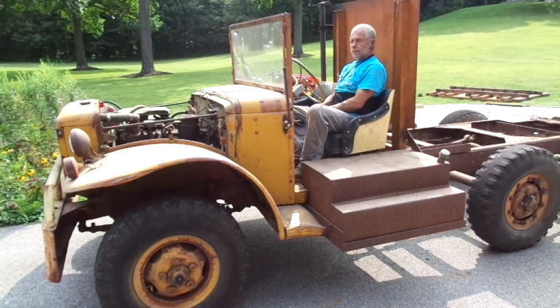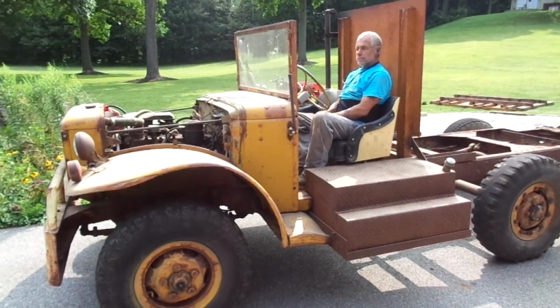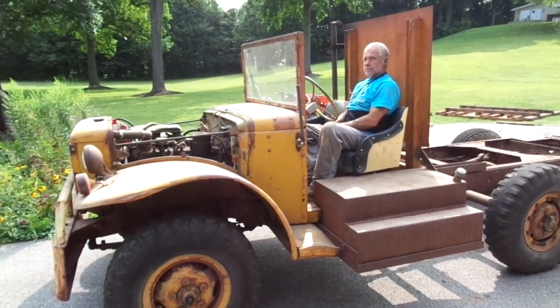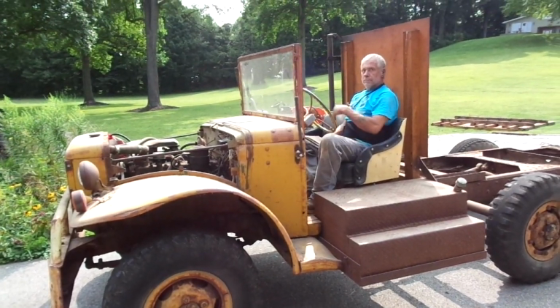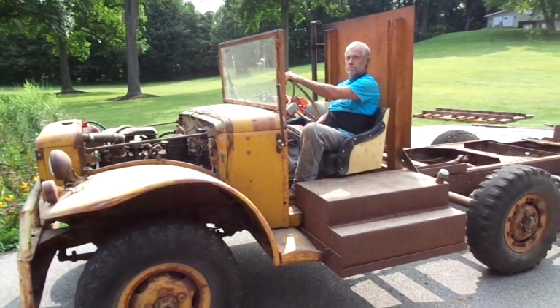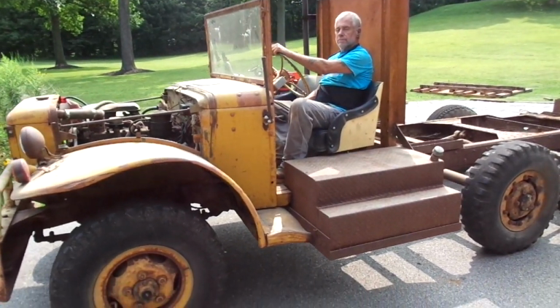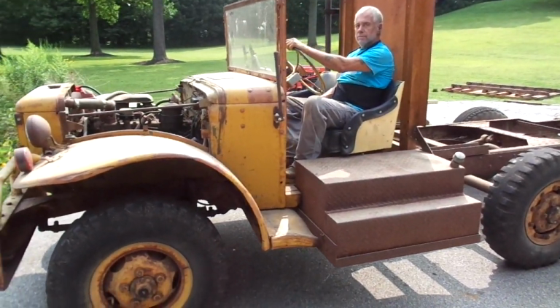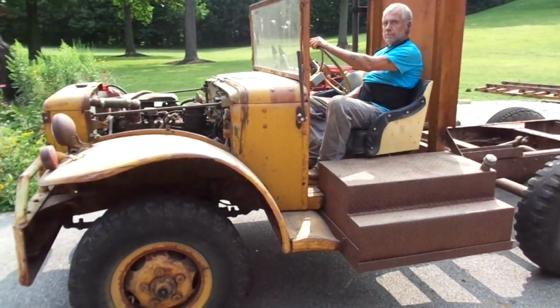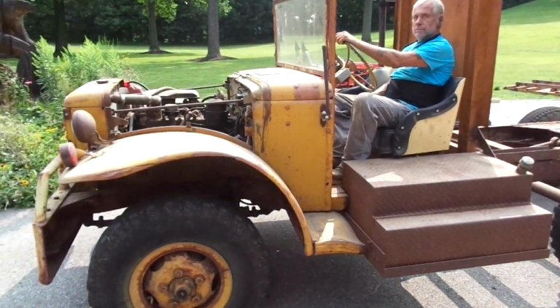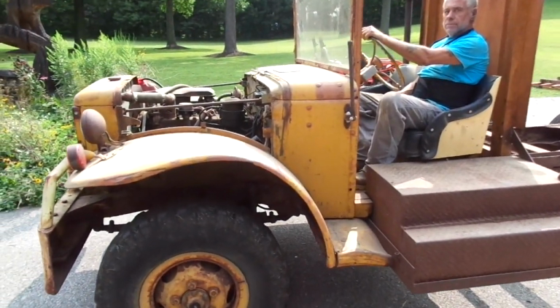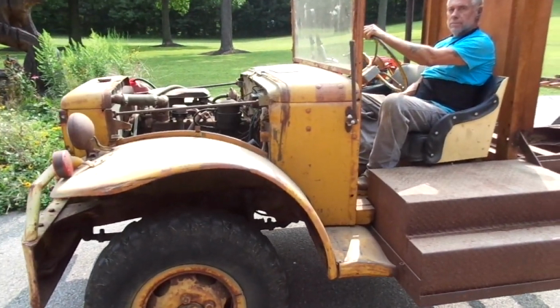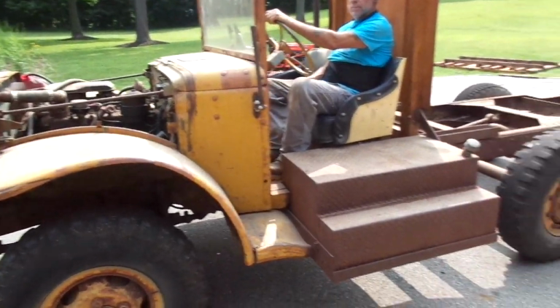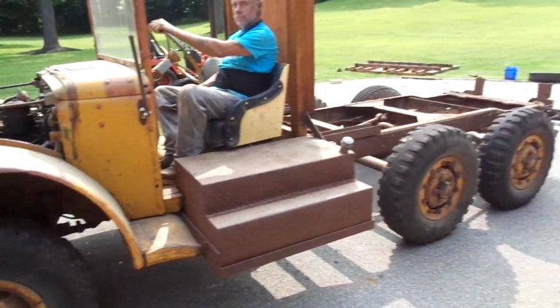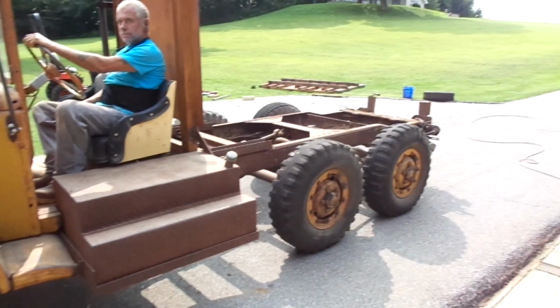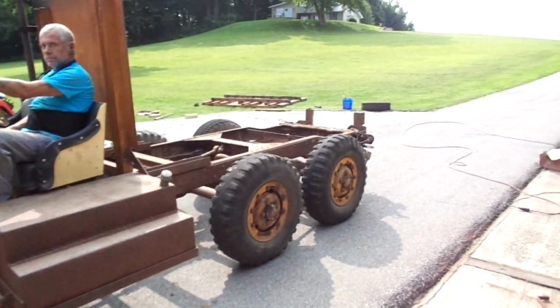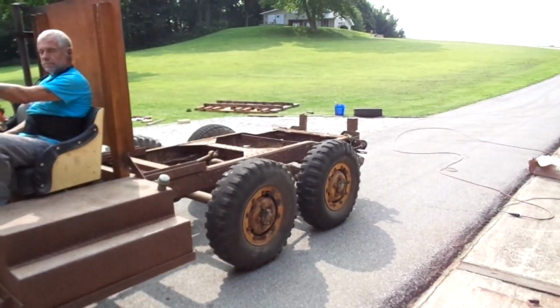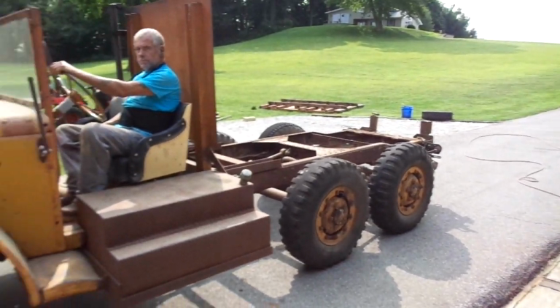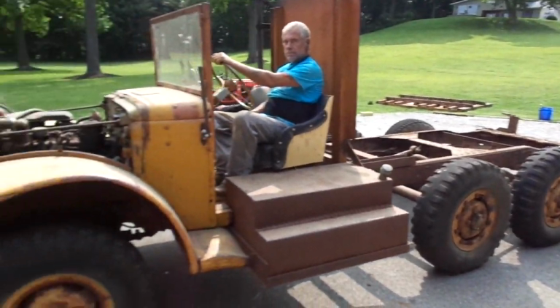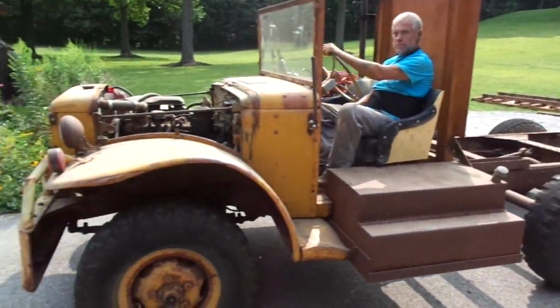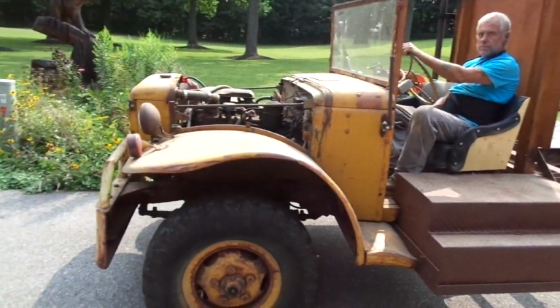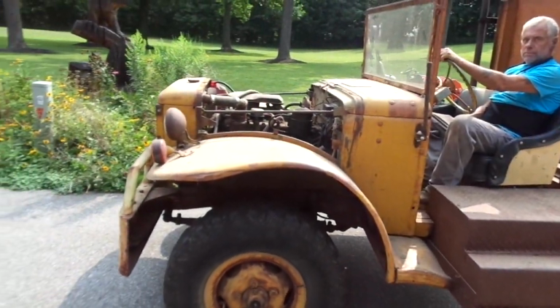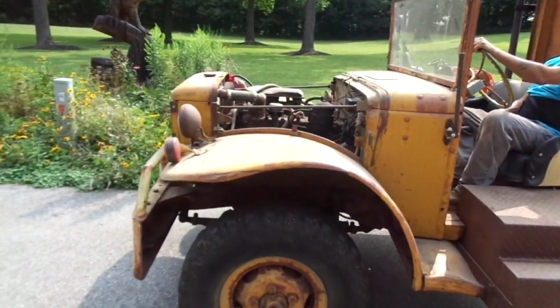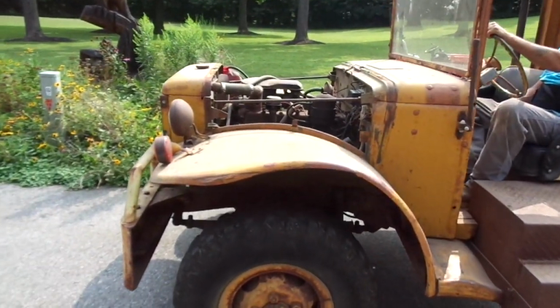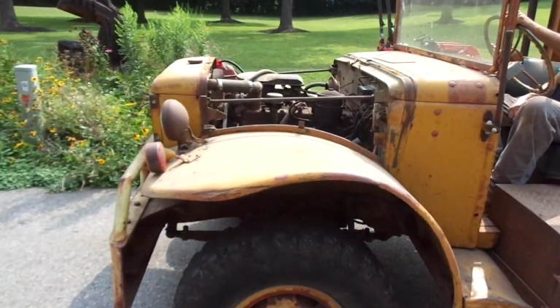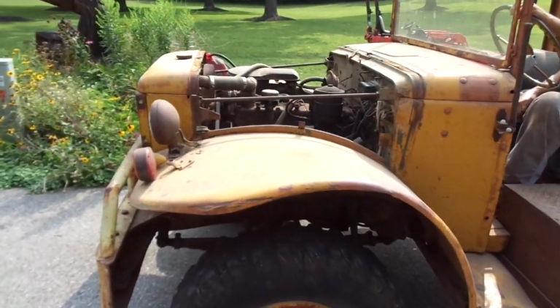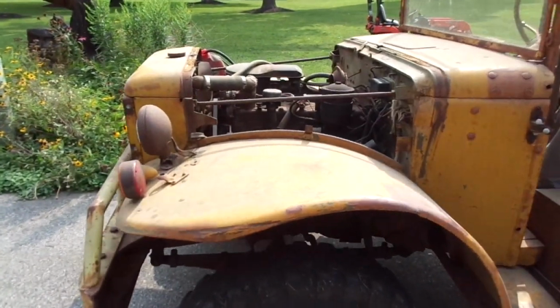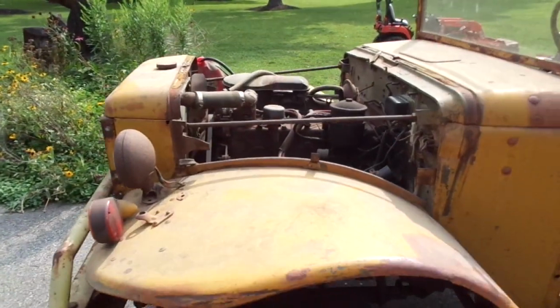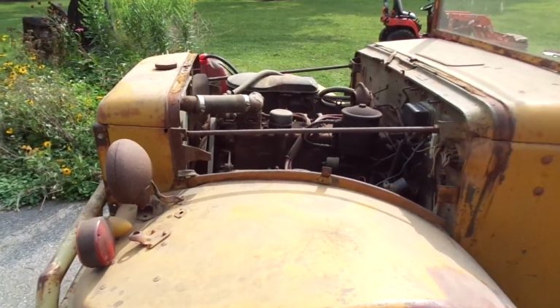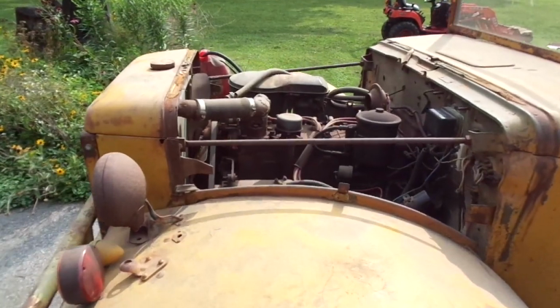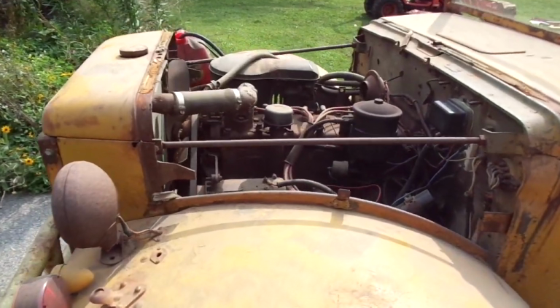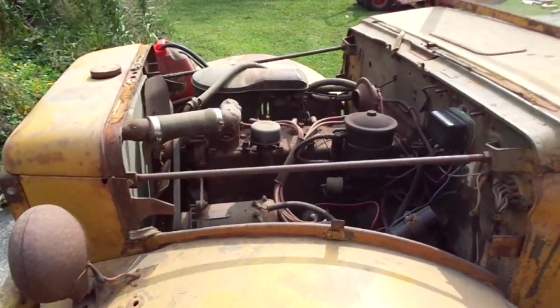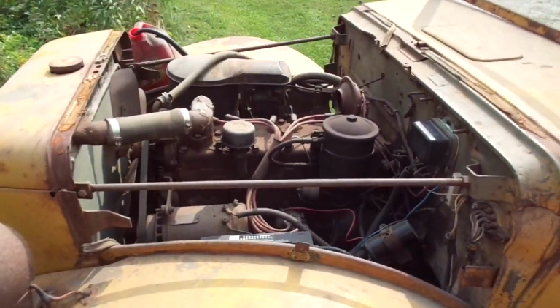What we've got here is a 41, 42, or 43 WC62 six-wheeler. We're getting ready to tear it down — we're going to put a Cummins 6PT in here and redo it.